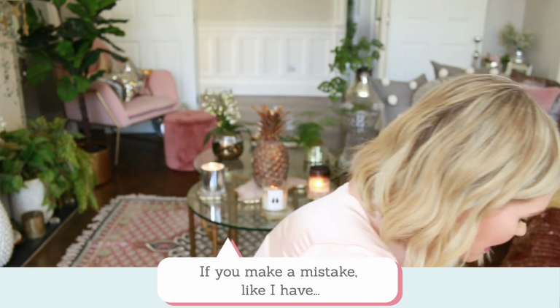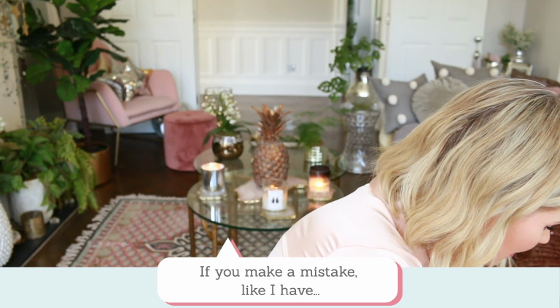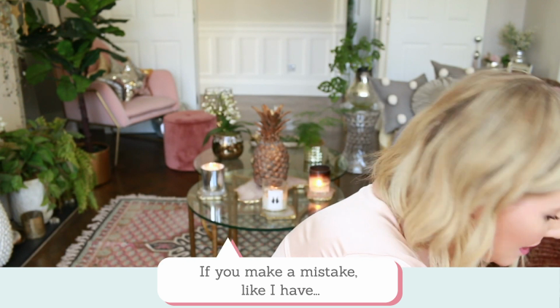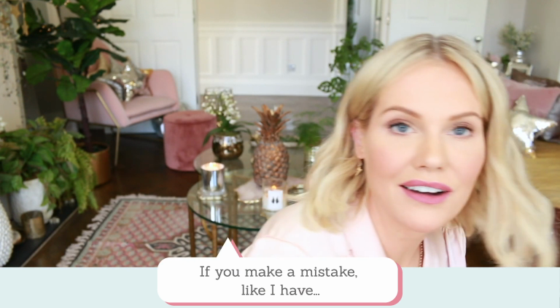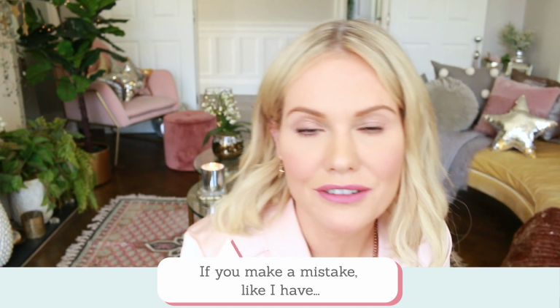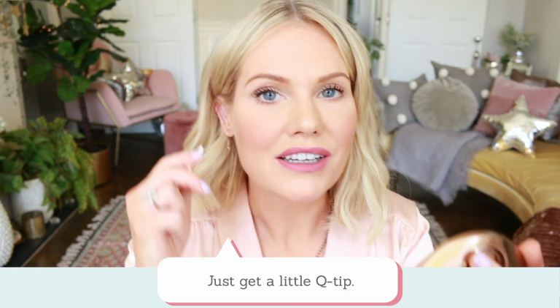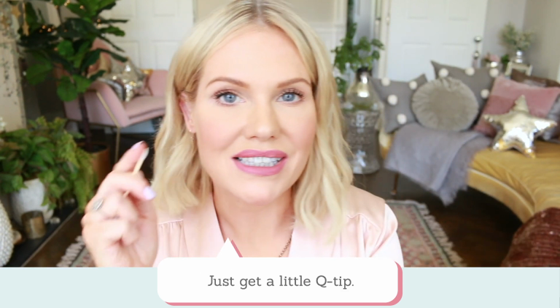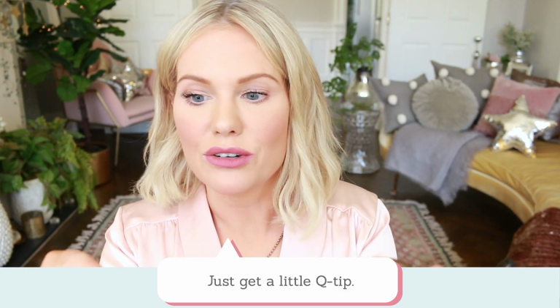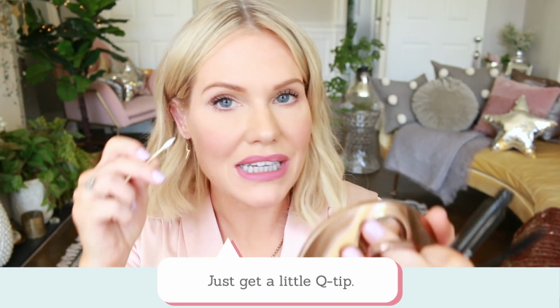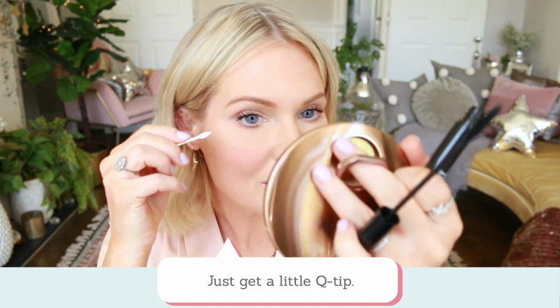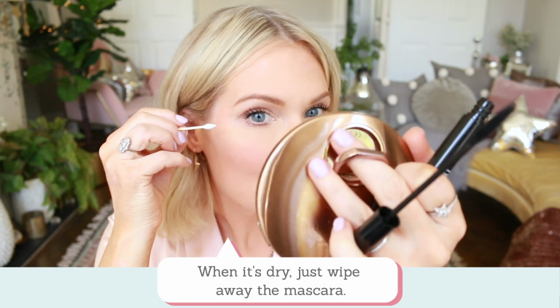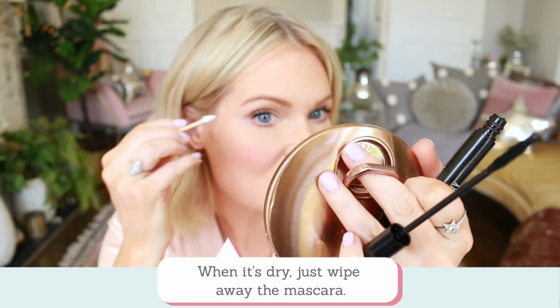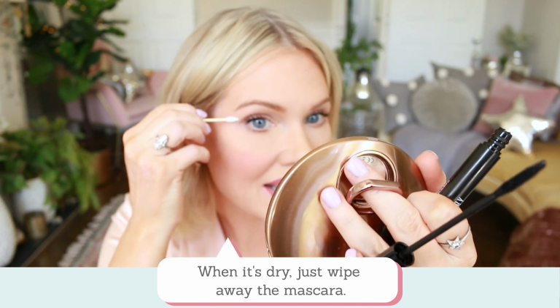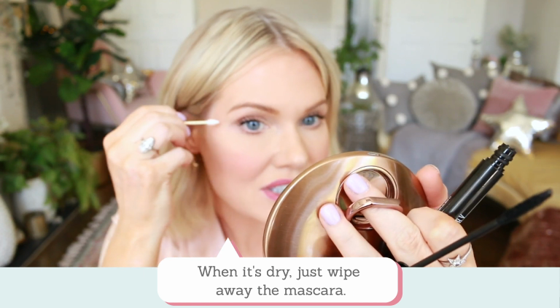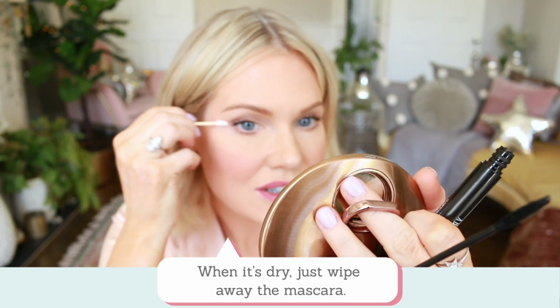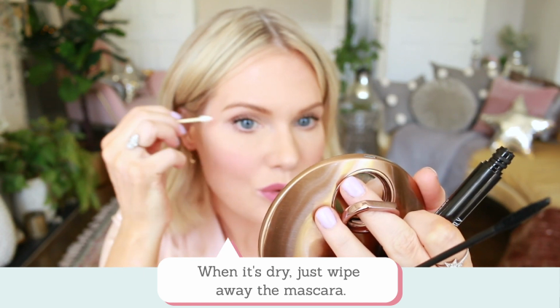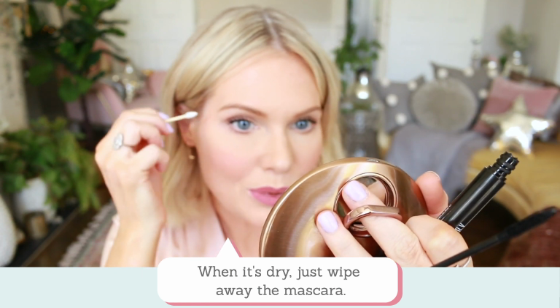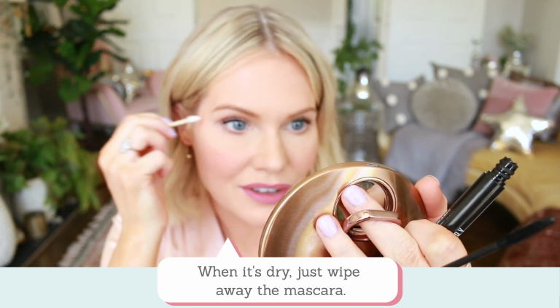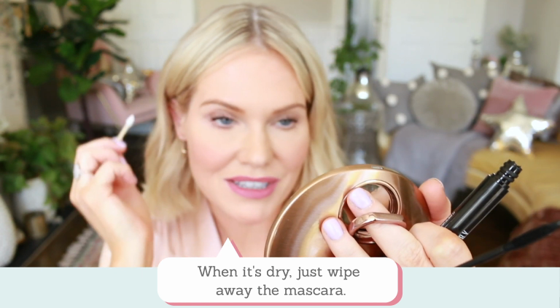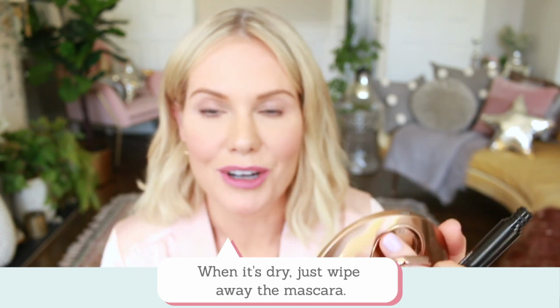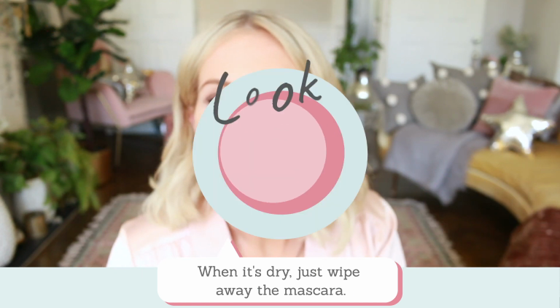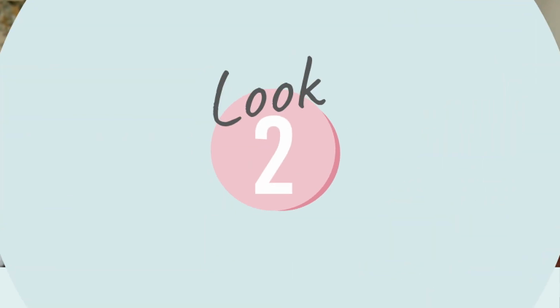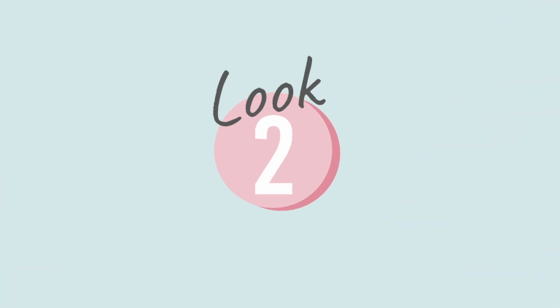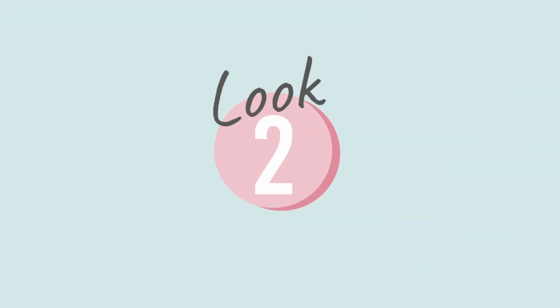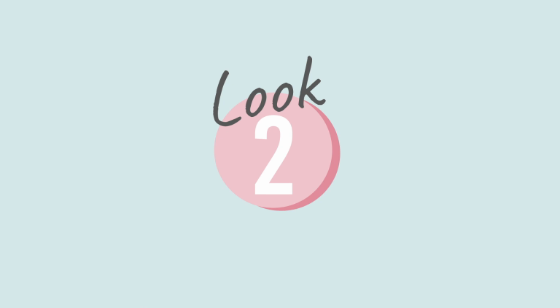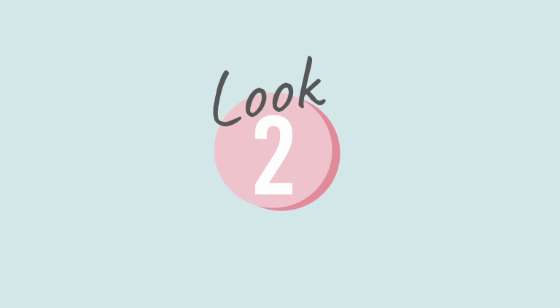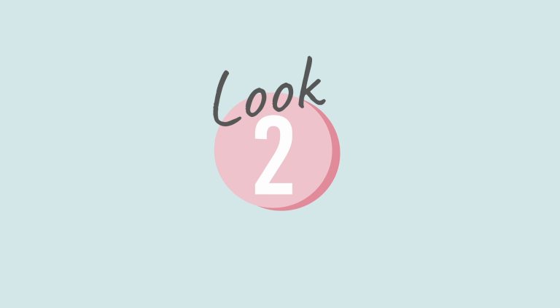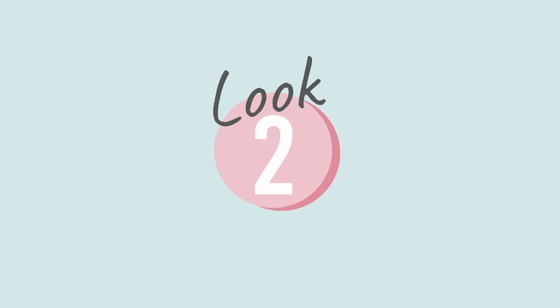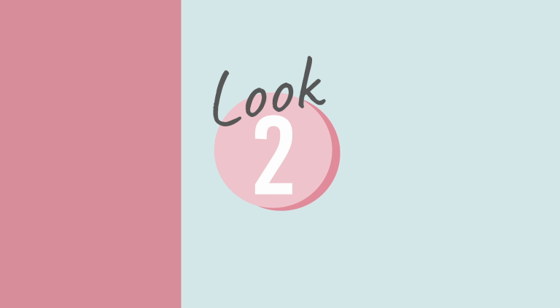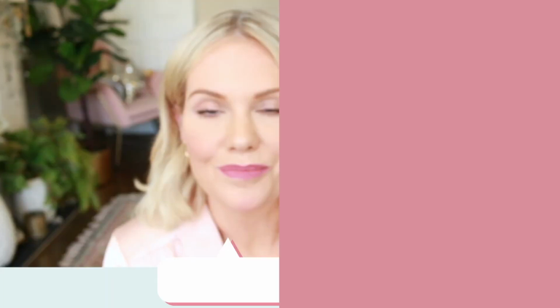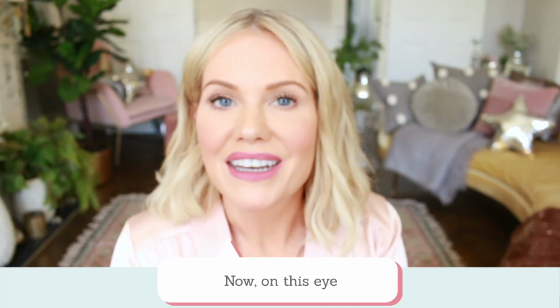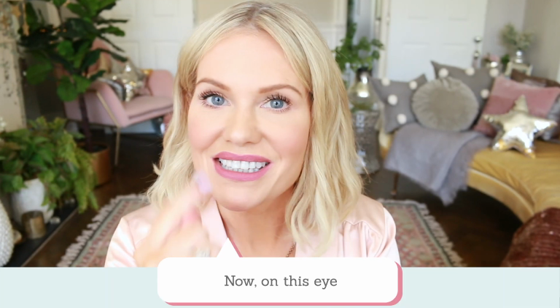If you make a mistake like I have, just get a little Q-tip when it's dry and wipe away the mascara.